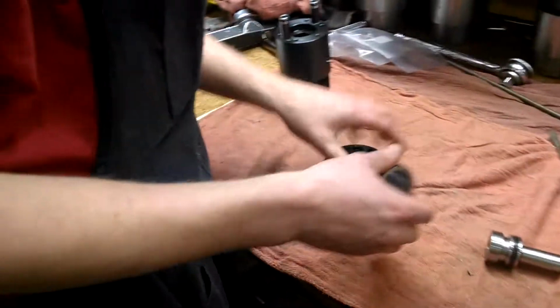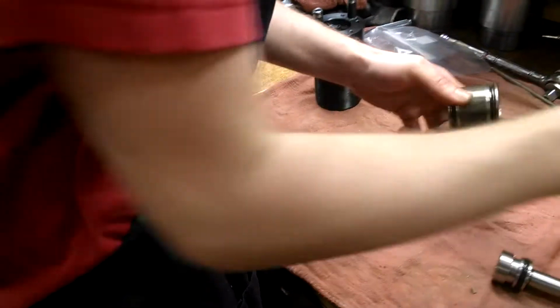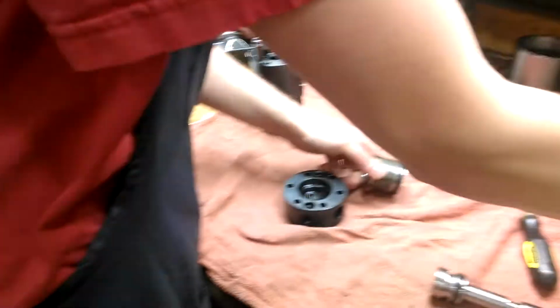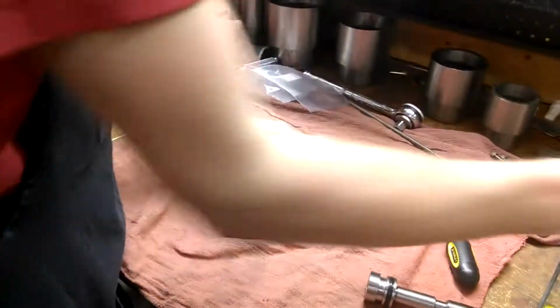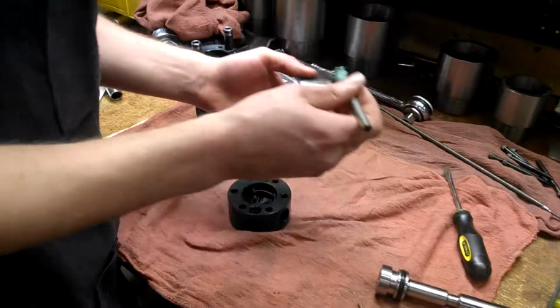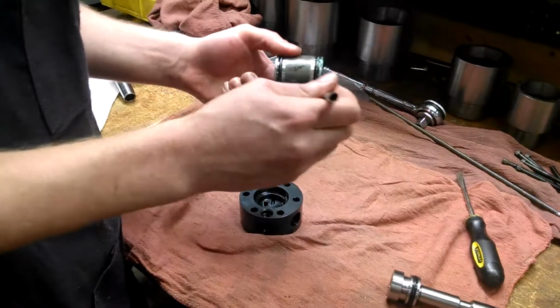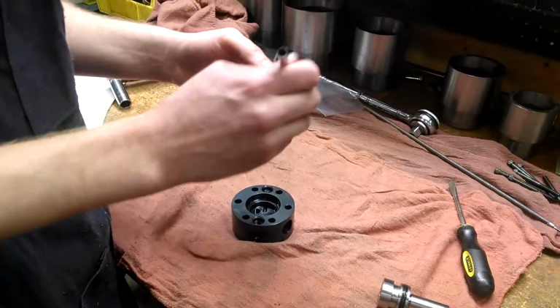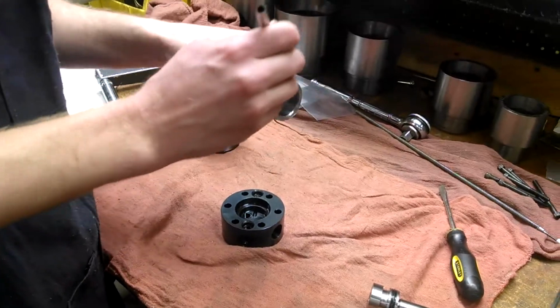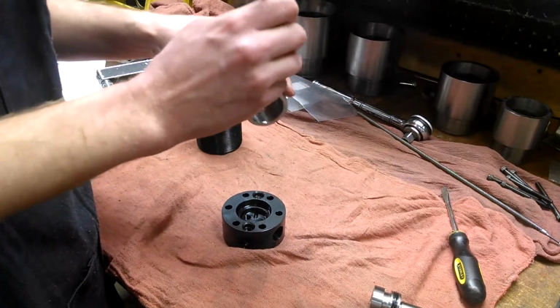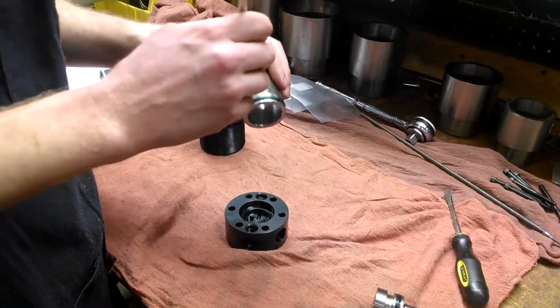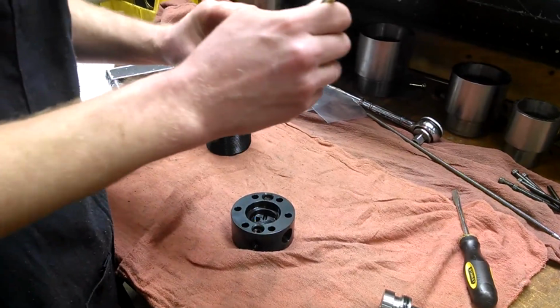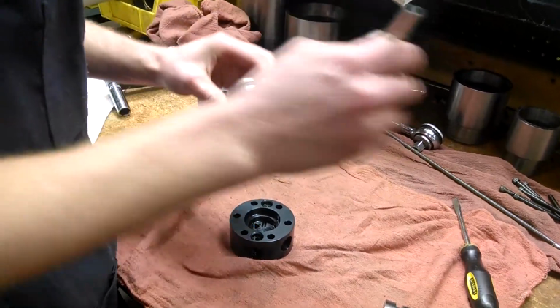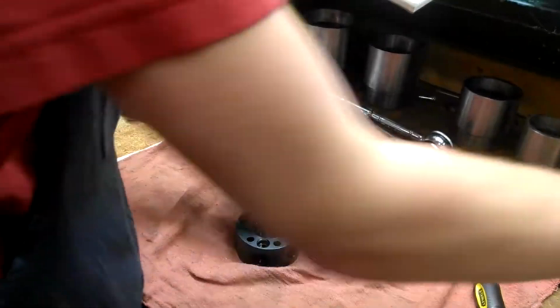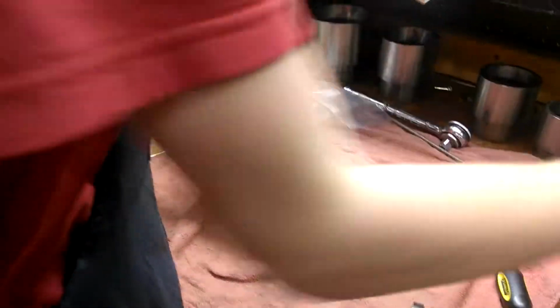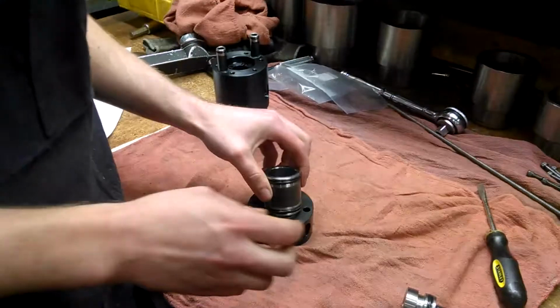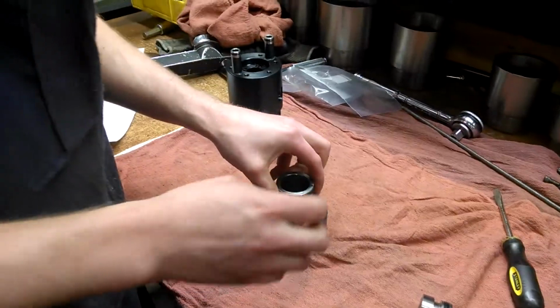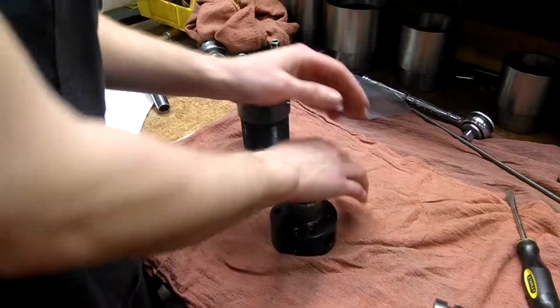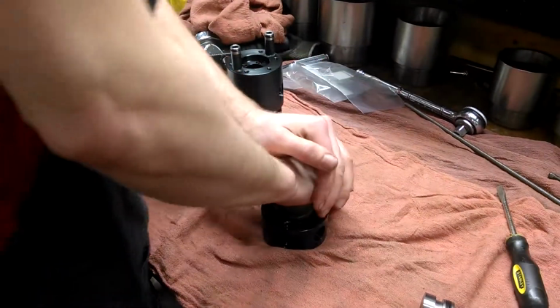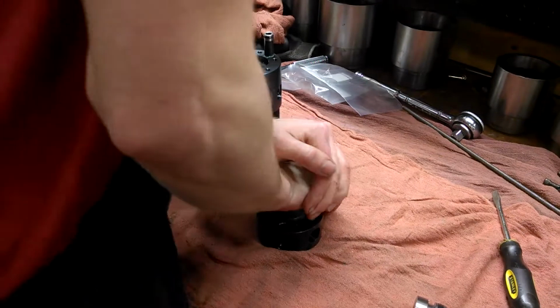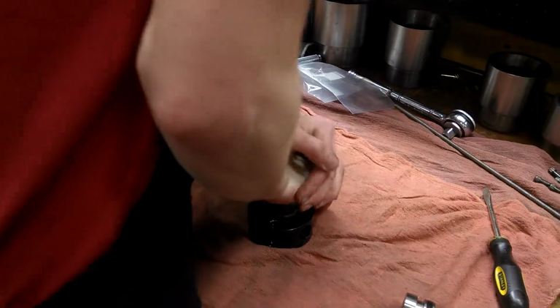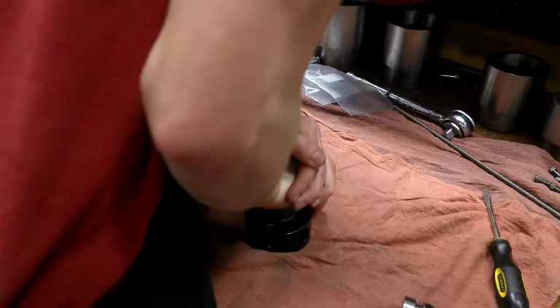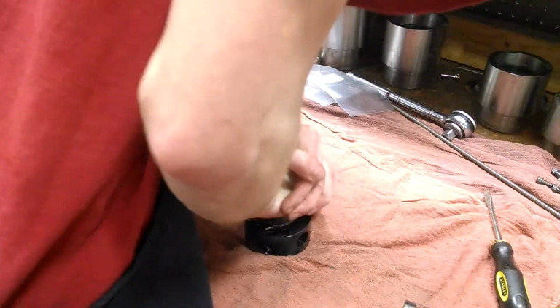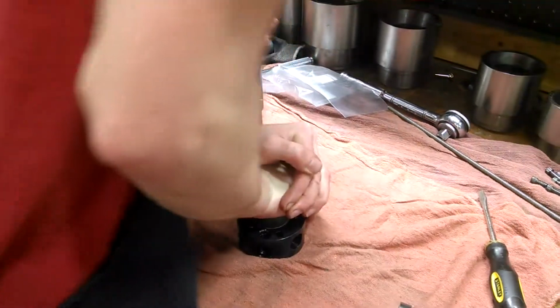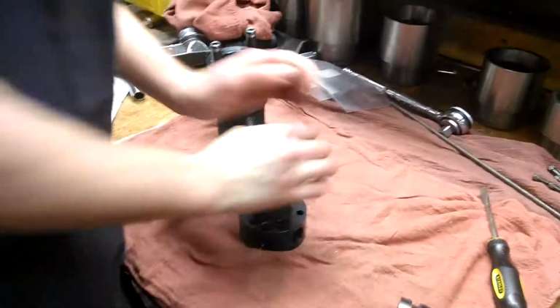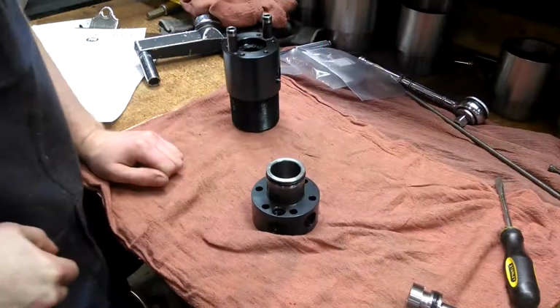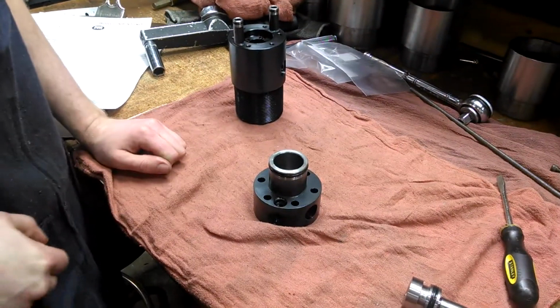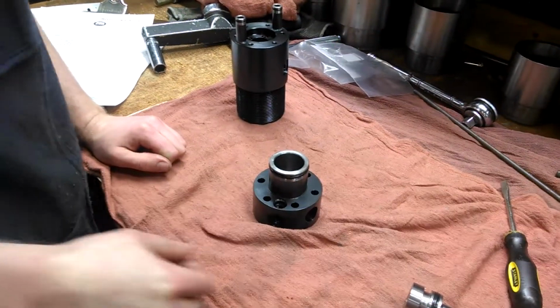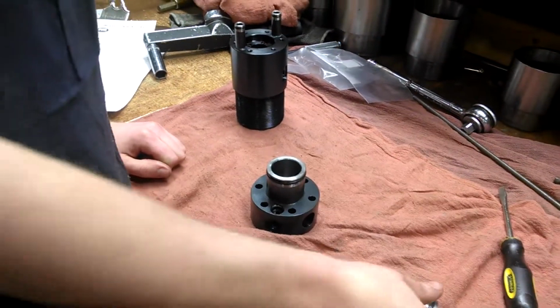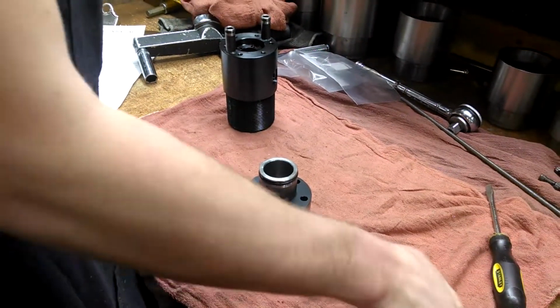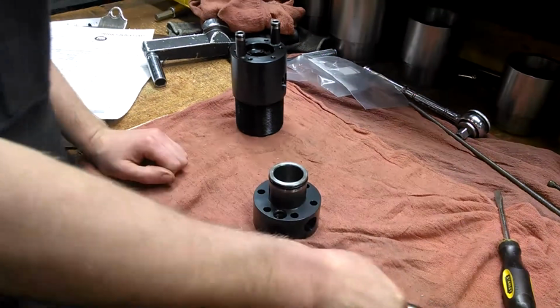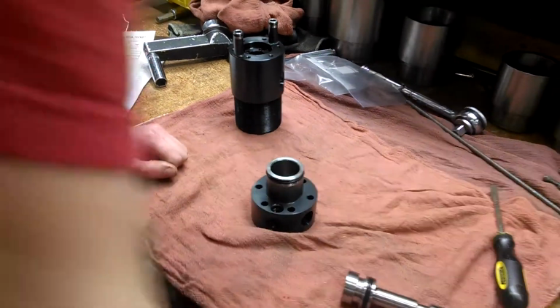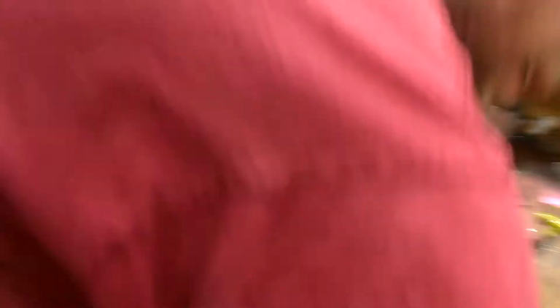Now we're going to put the piston tube into the rear head. Again, applying pressure. It goes in very easily.